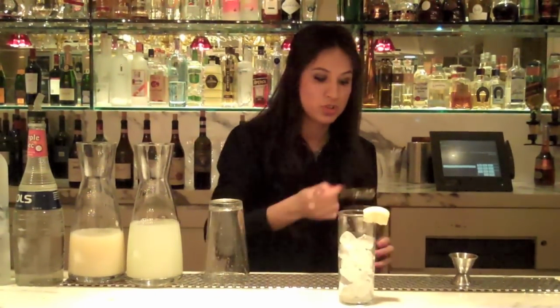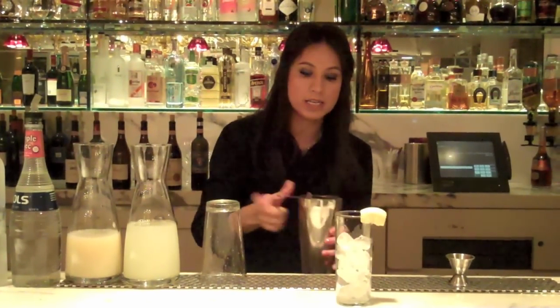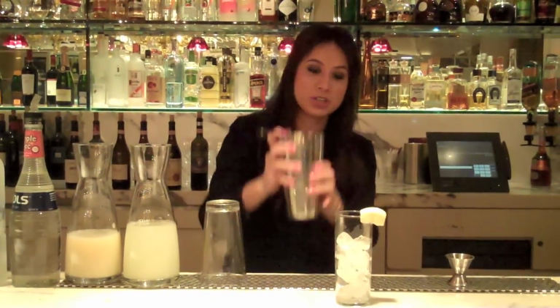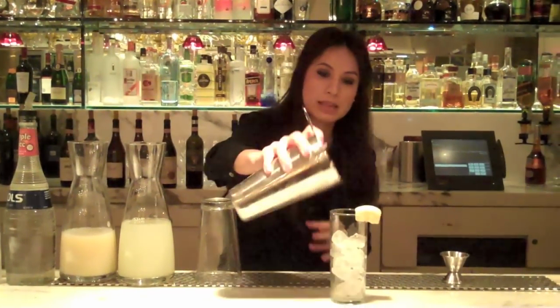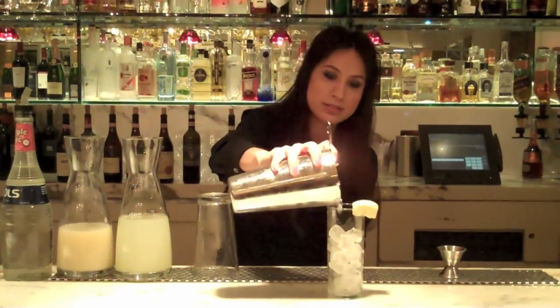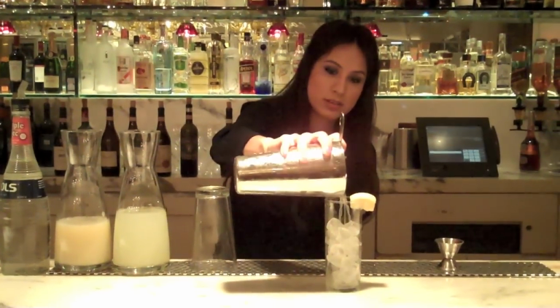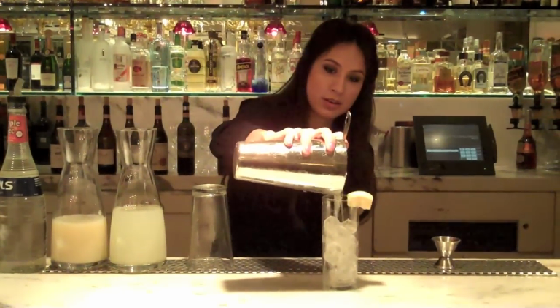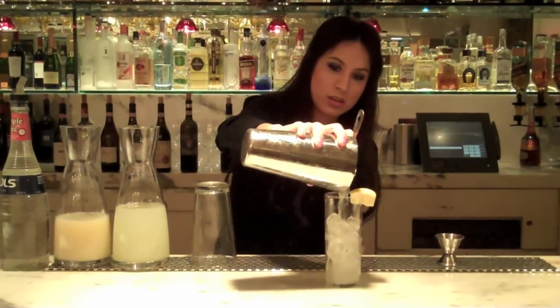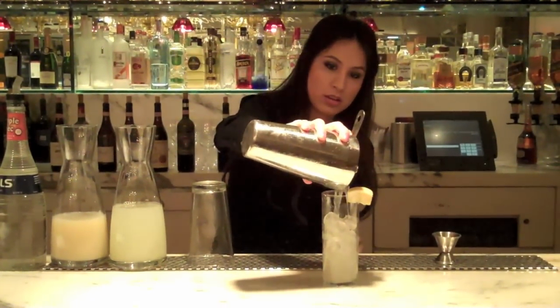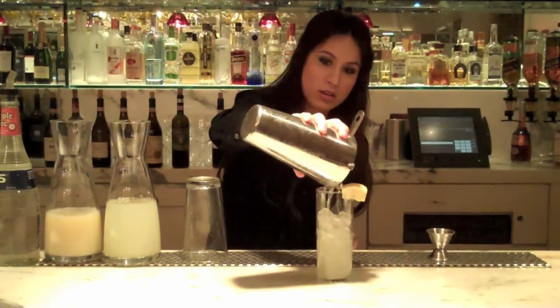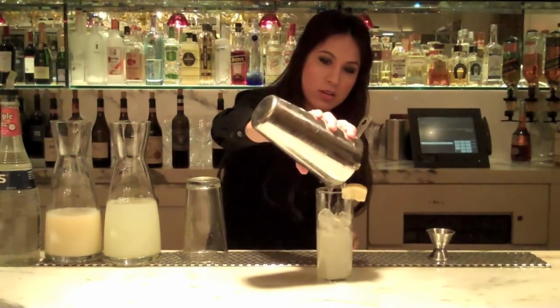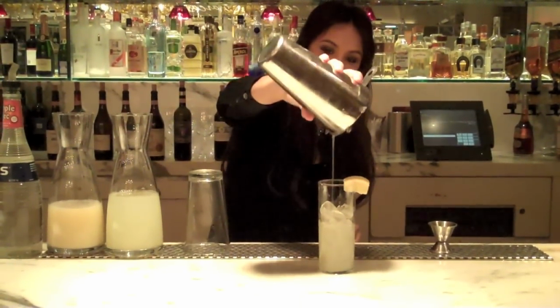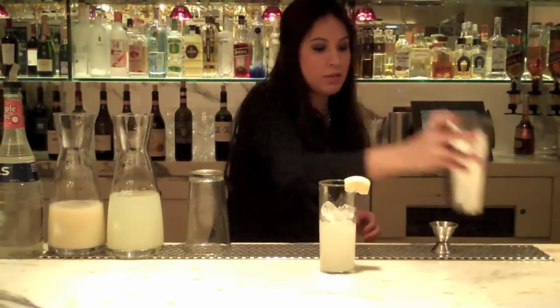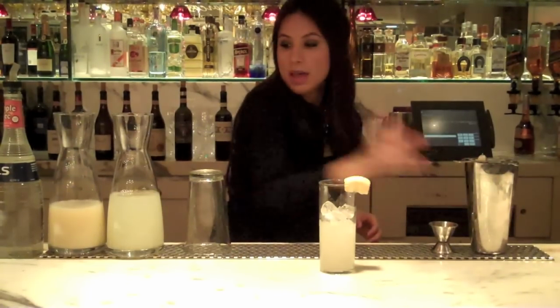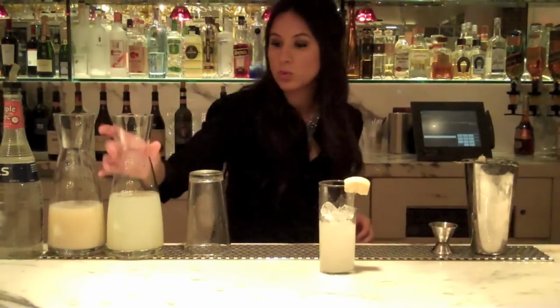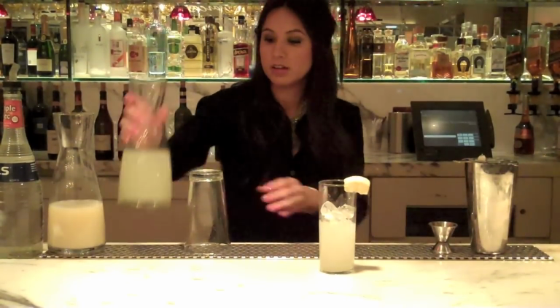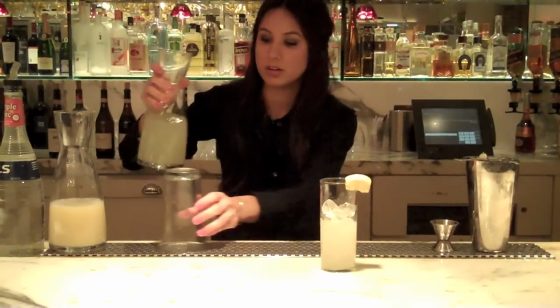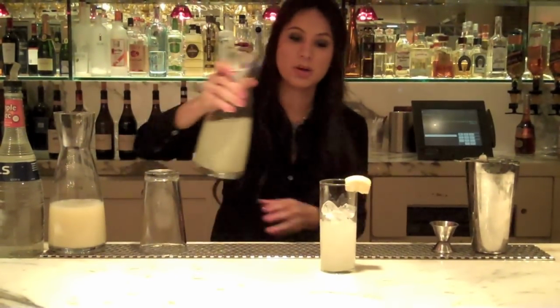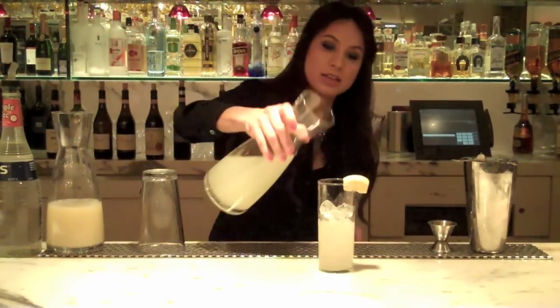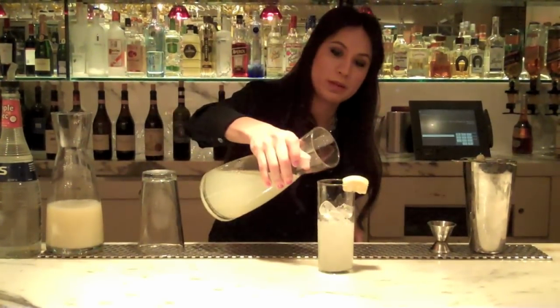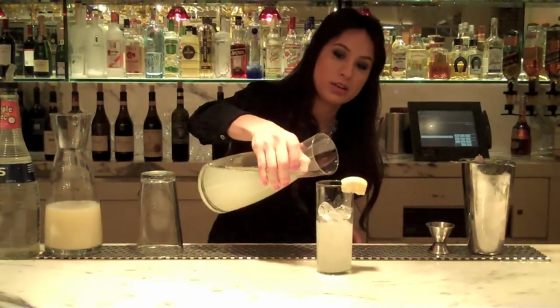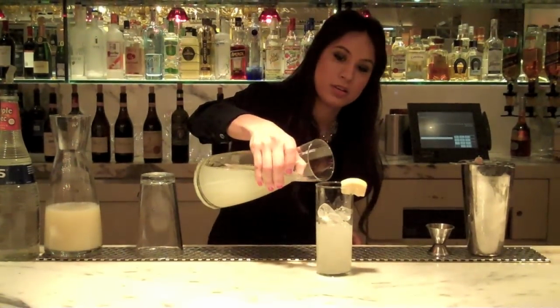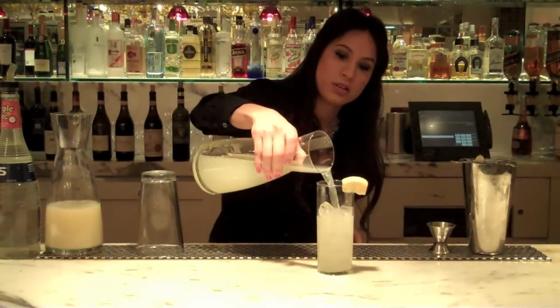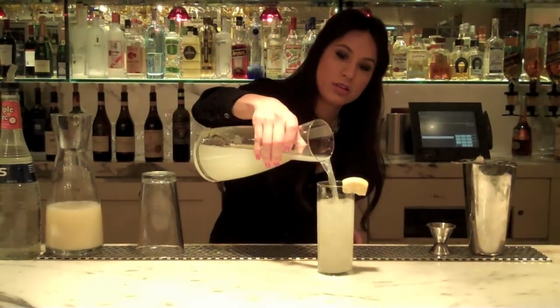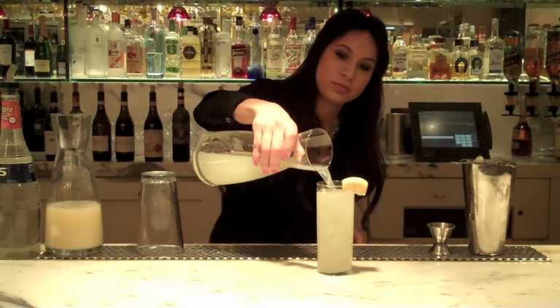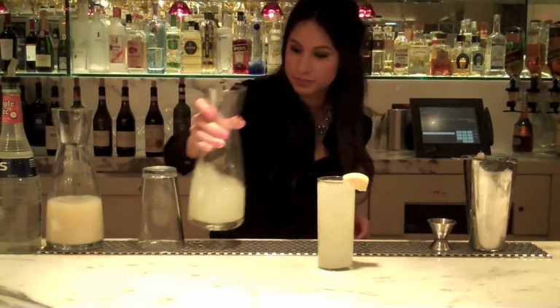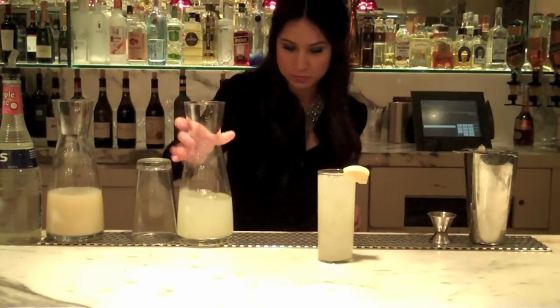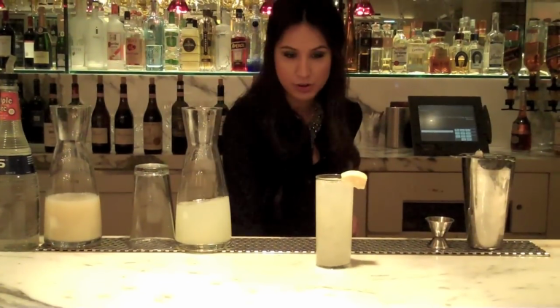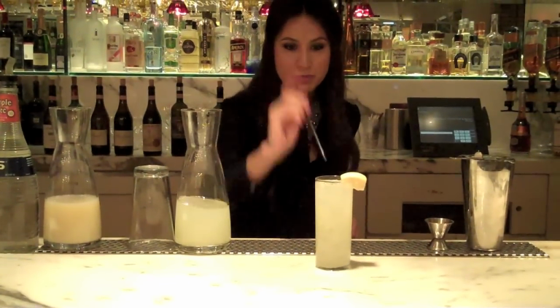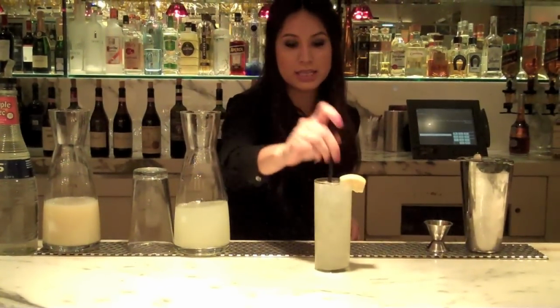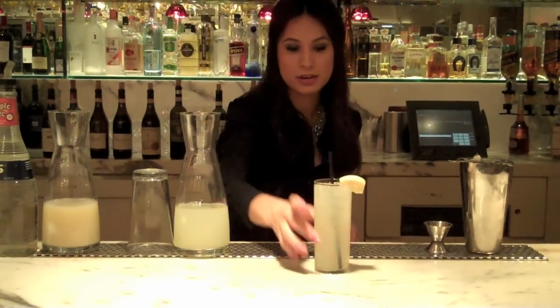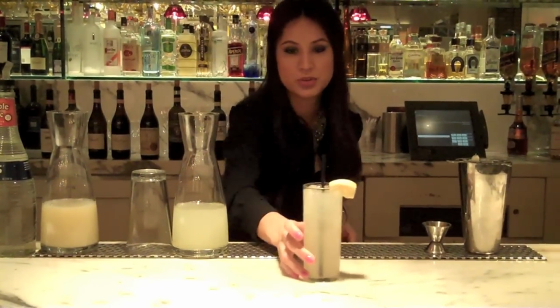Strain it into your zombie glass, and then we'll fill your zombie glass with the lemonade. There you have it, the Lincoln Lemonade. Enjoy.